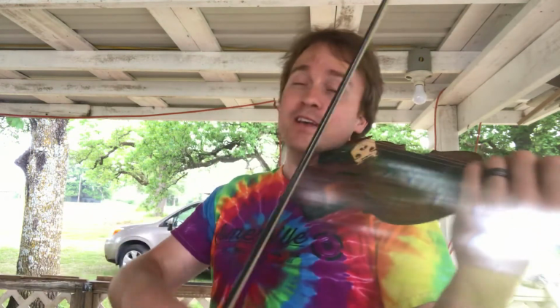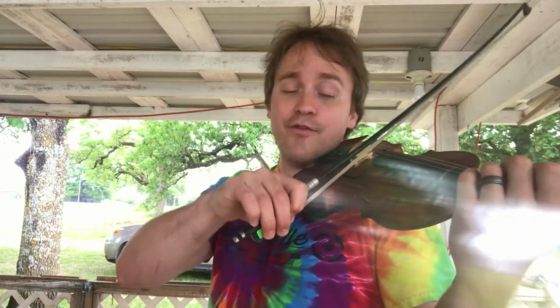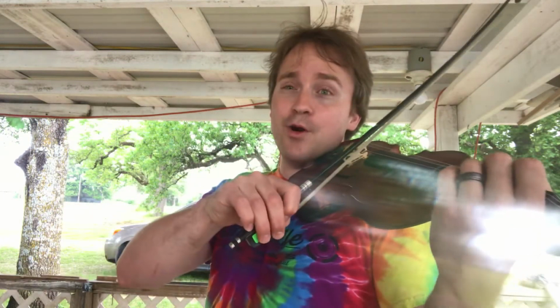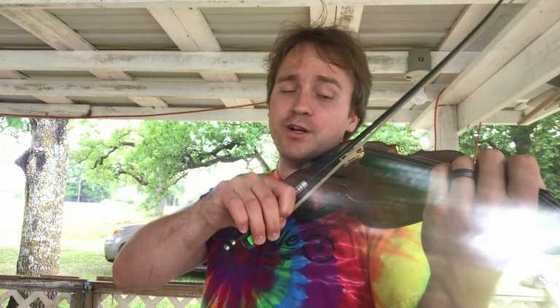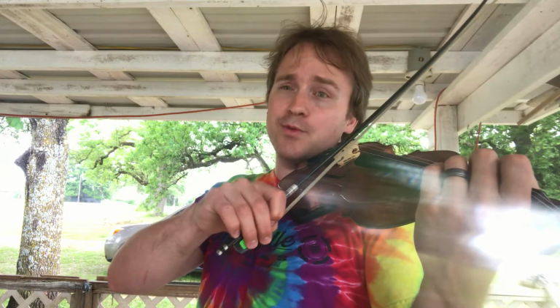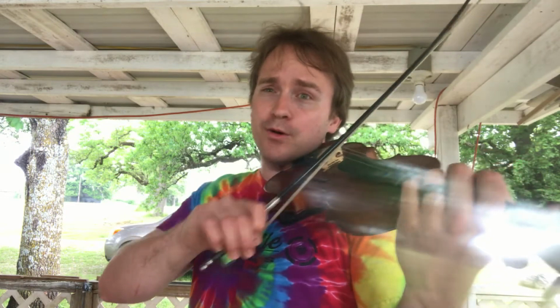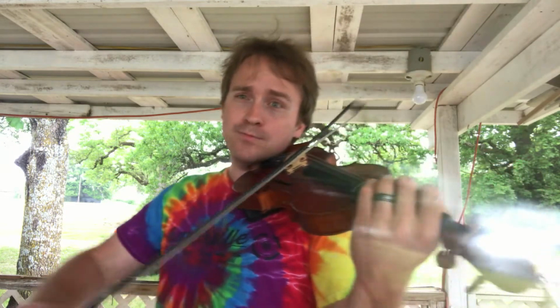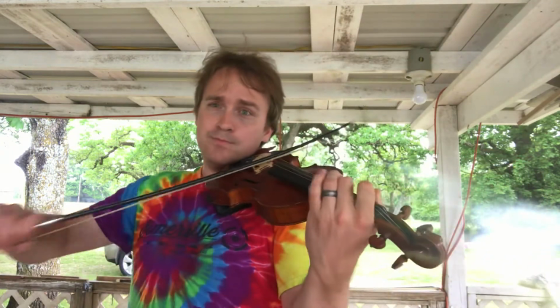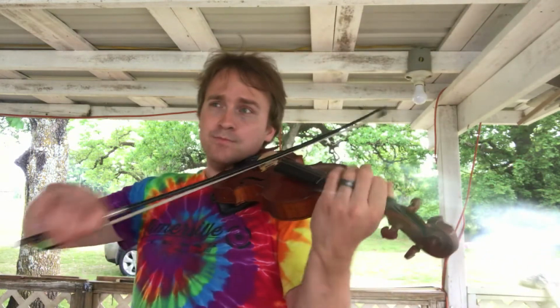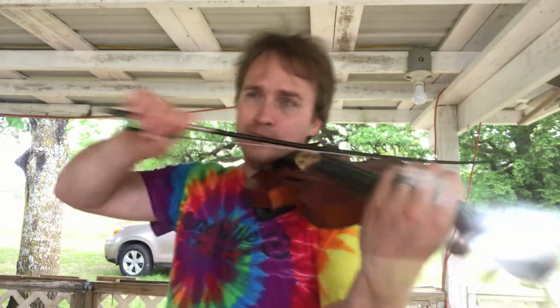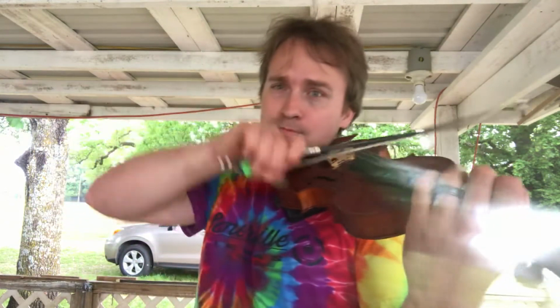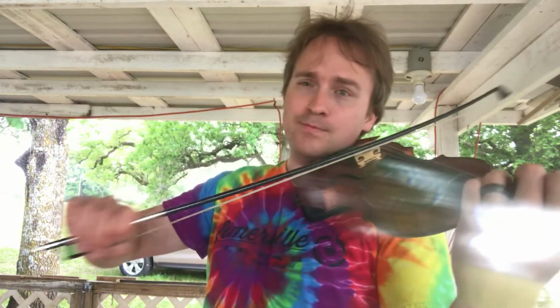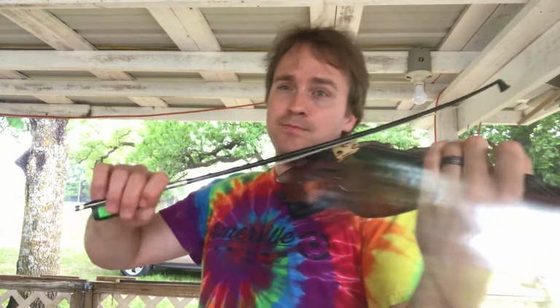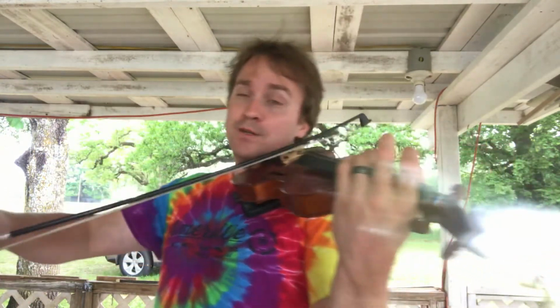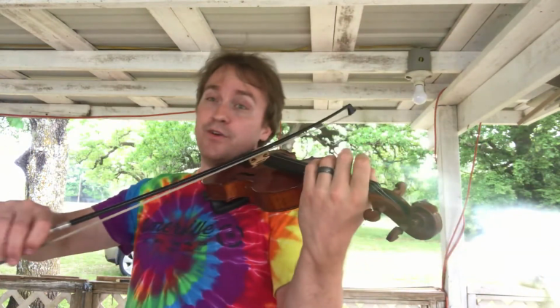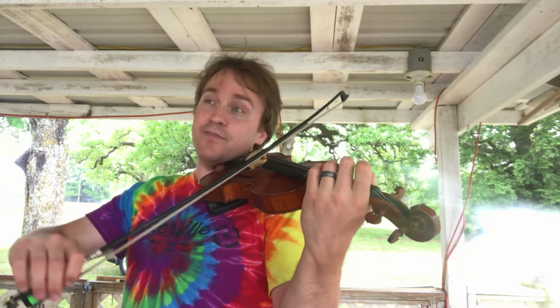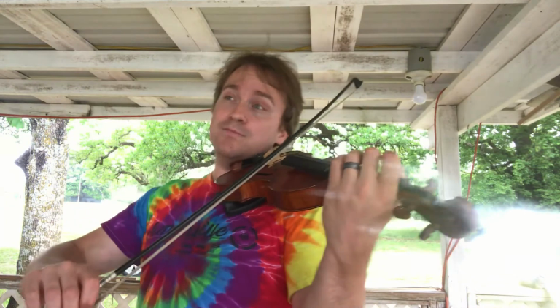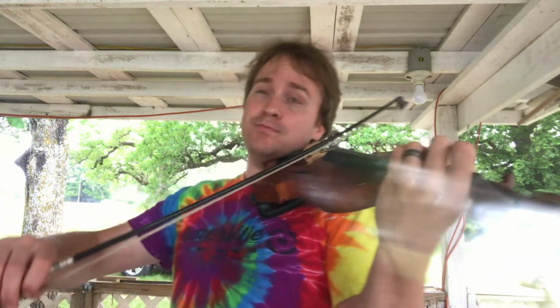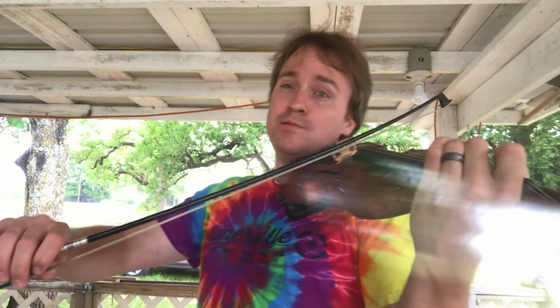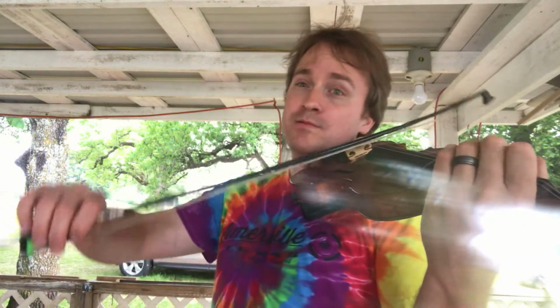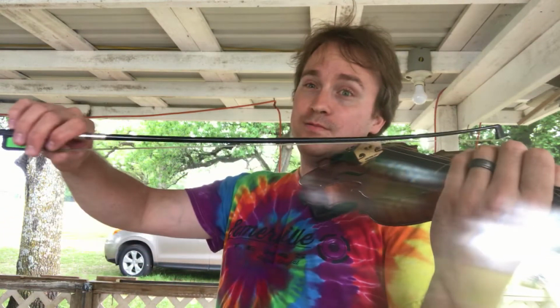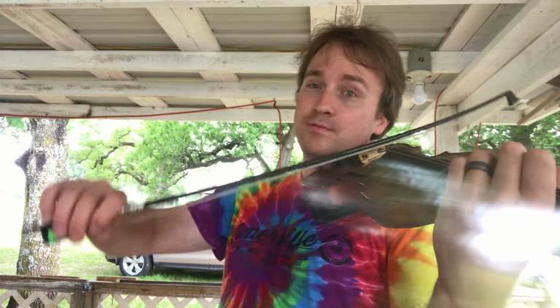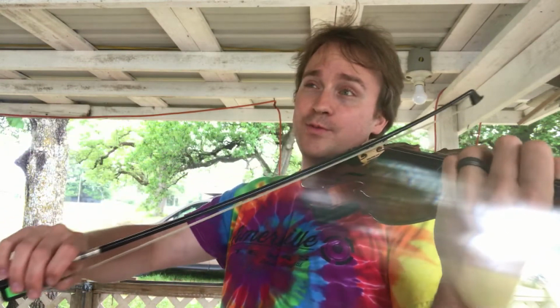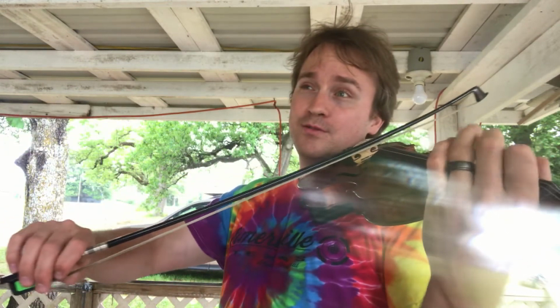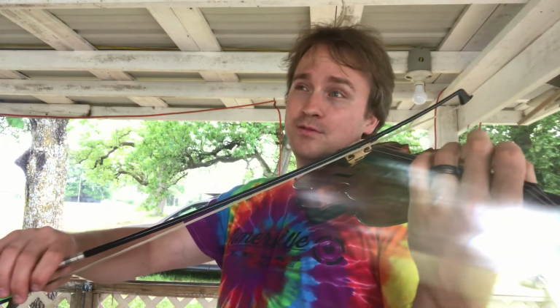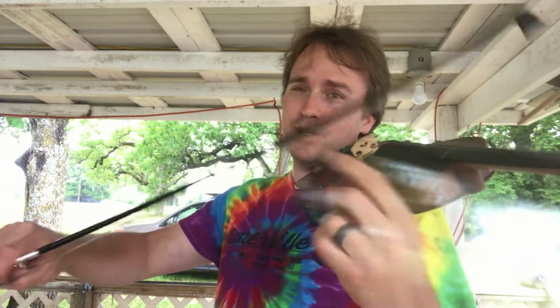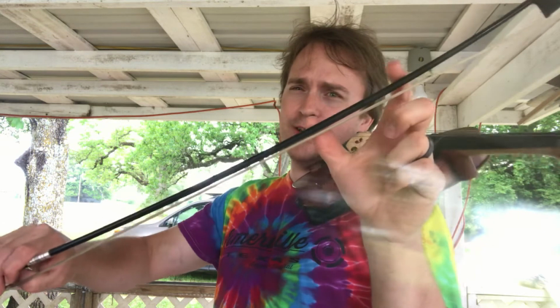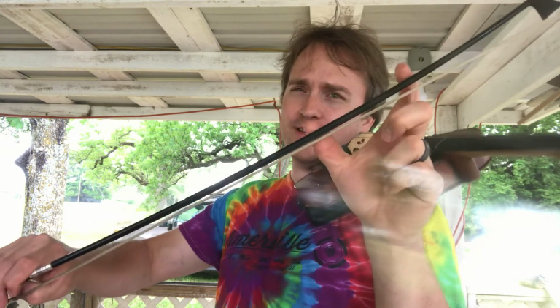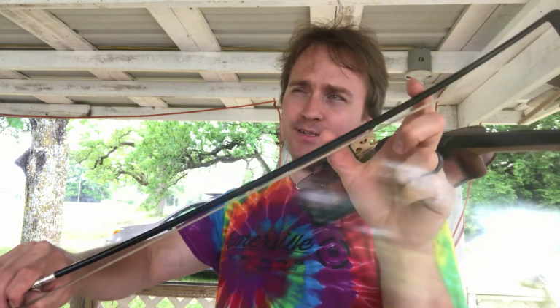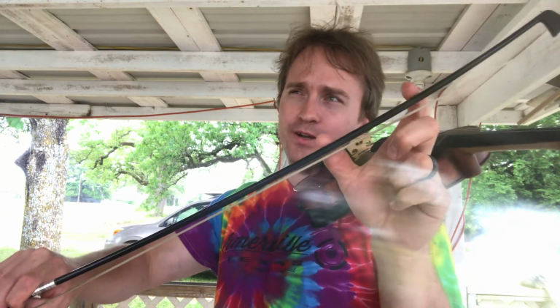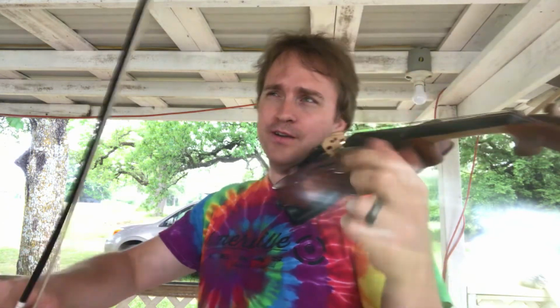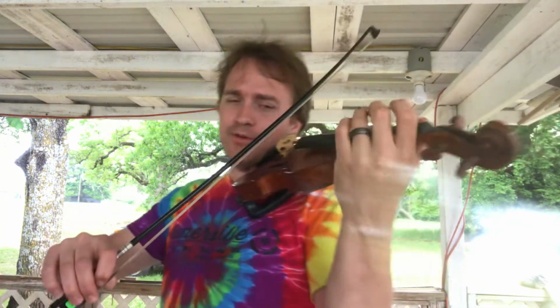Now forte — more bow pressure, using more bow. Now very soft. One inch of bow. See how much bow I use? I use like this much of bow there. Very little bow.